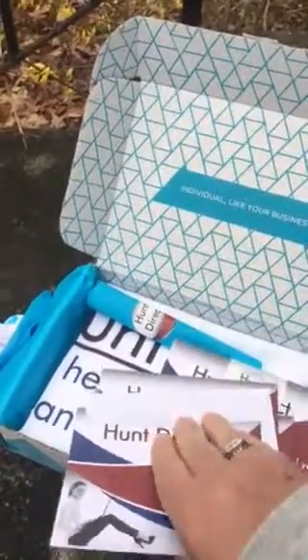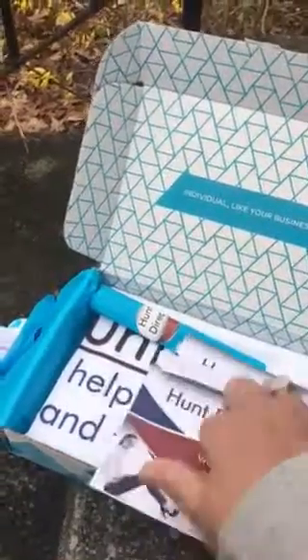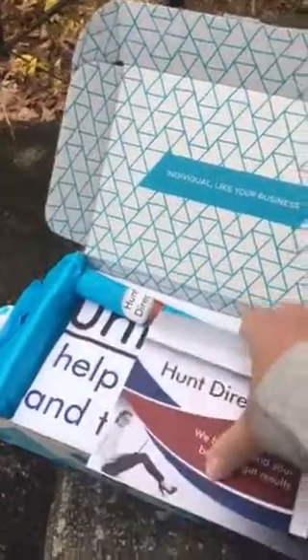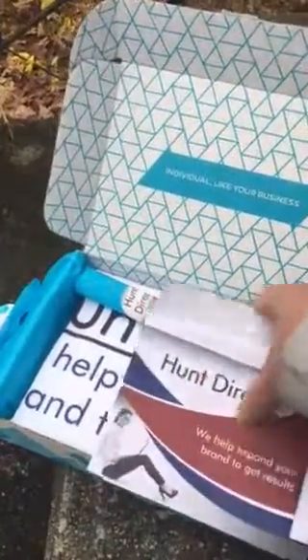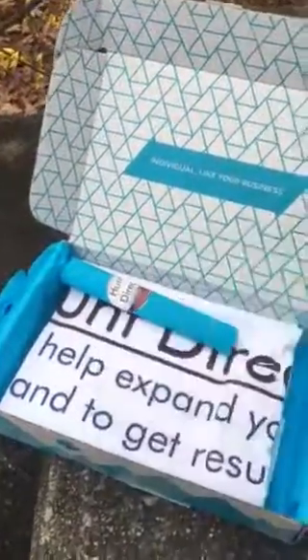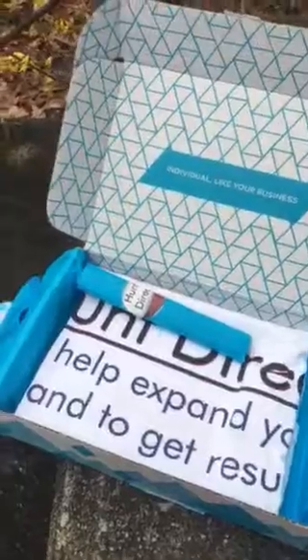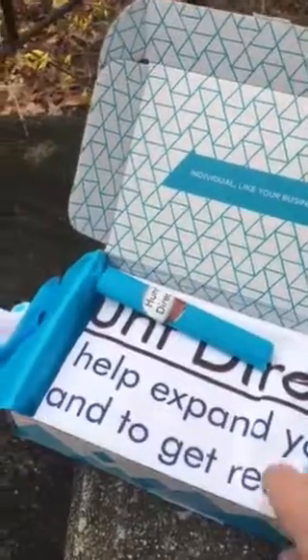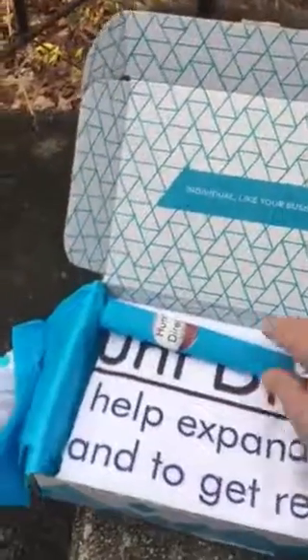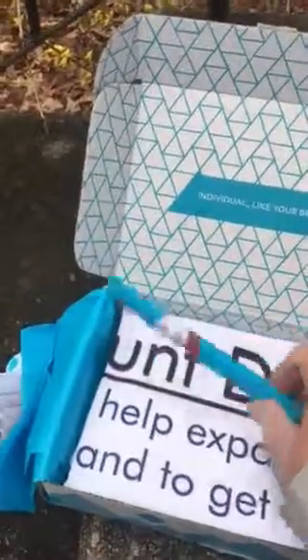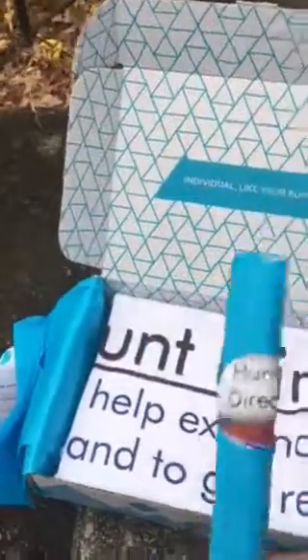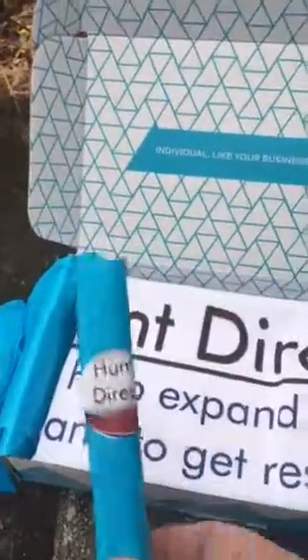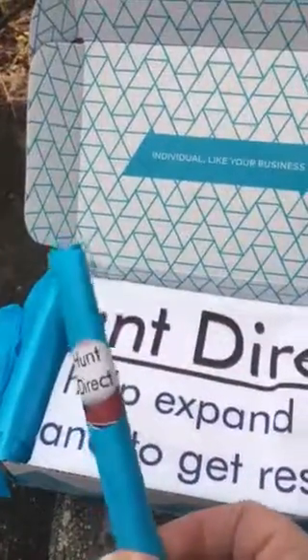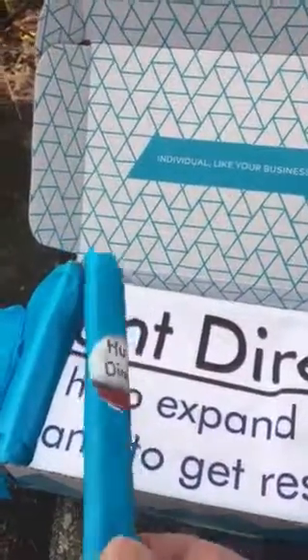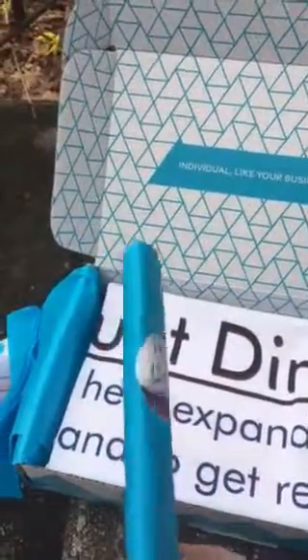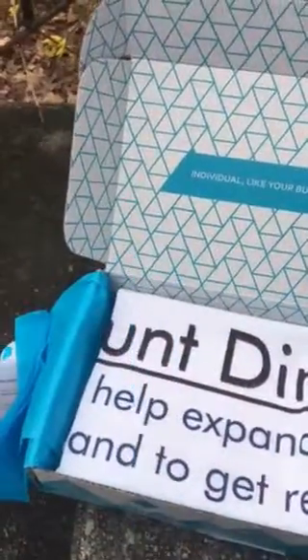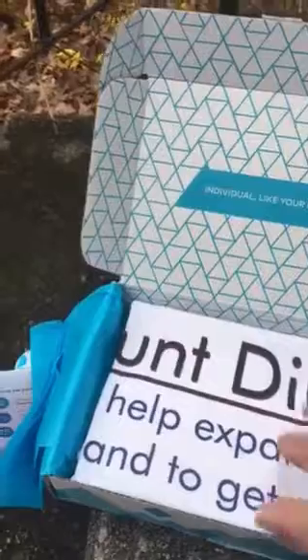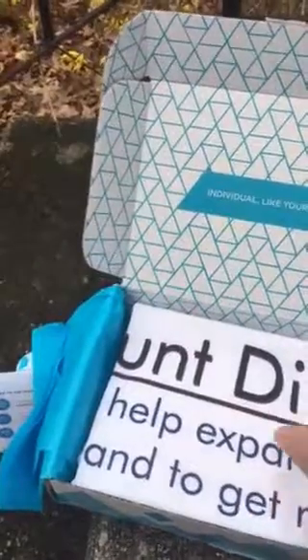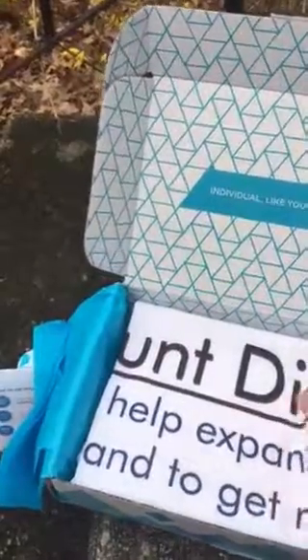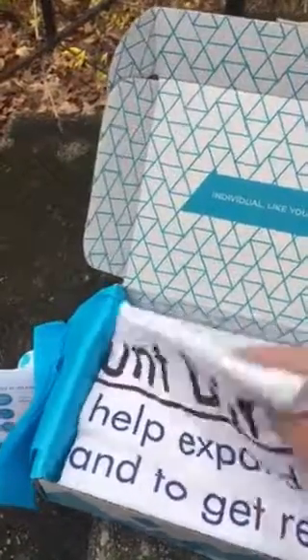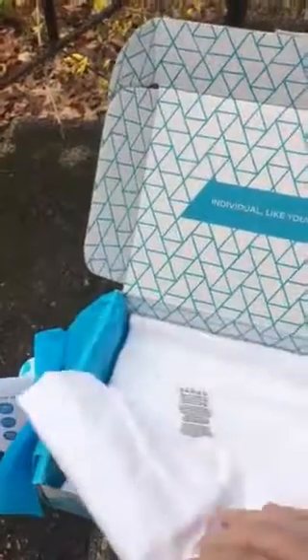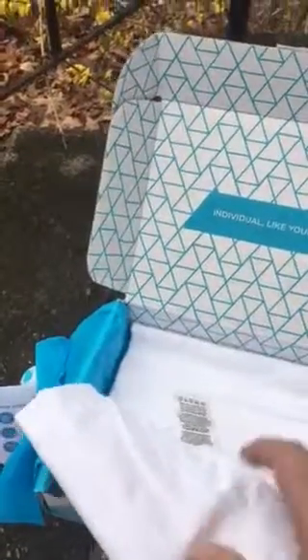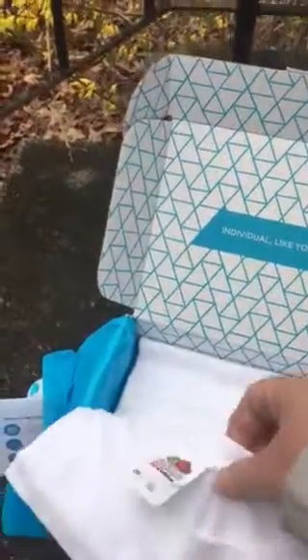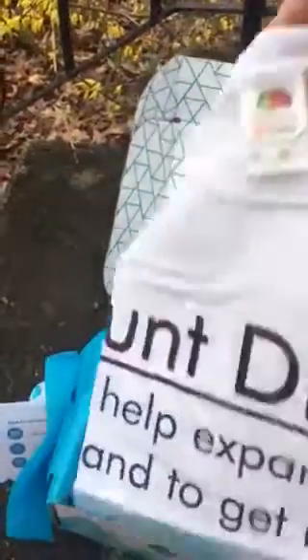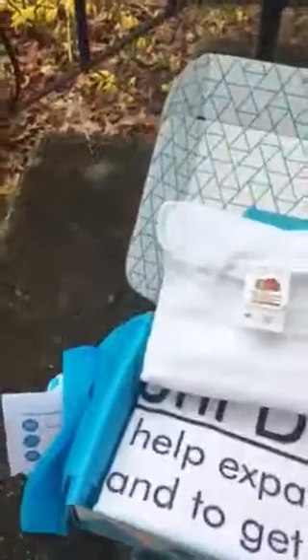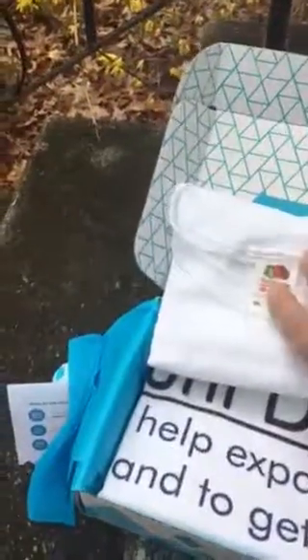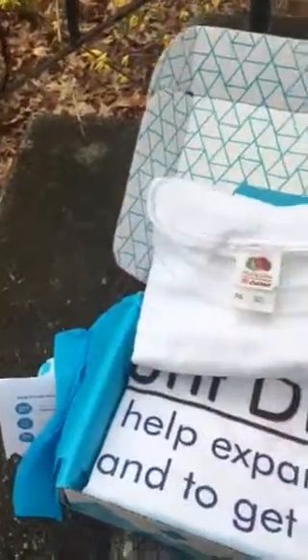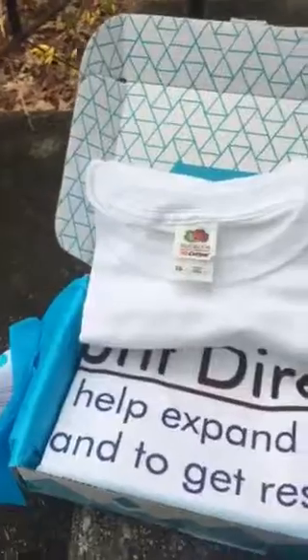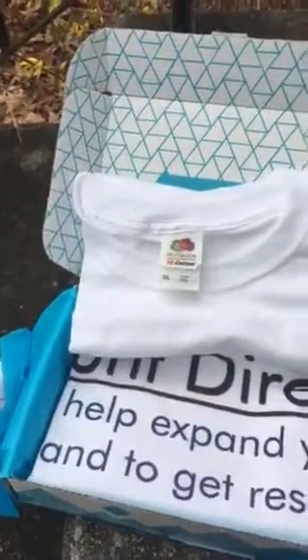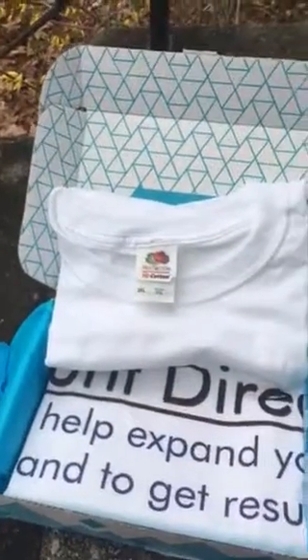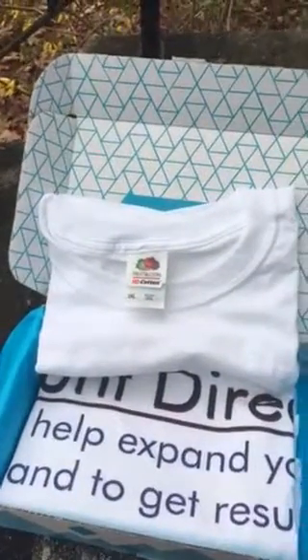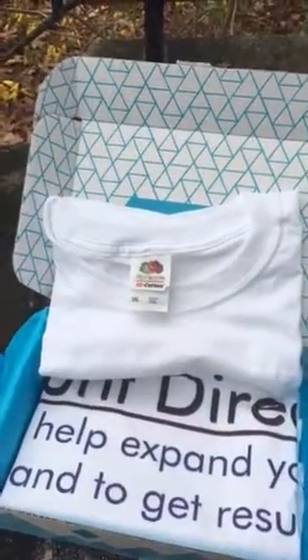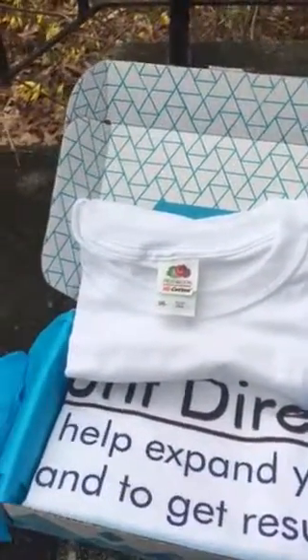Yours would have the return address in the upper corner. There are also some pens here, wrapped up again in some nice tissue paper. And there is a t-shirt, nicely folded. Again, Hunt Direct has the same thing — 'We help expand your brand to get results.'